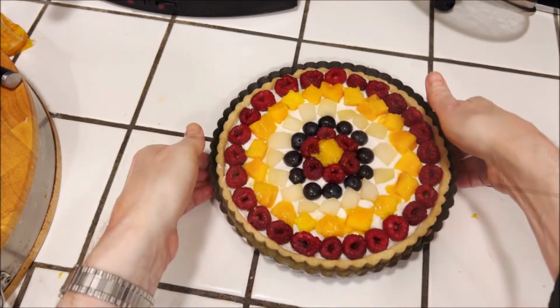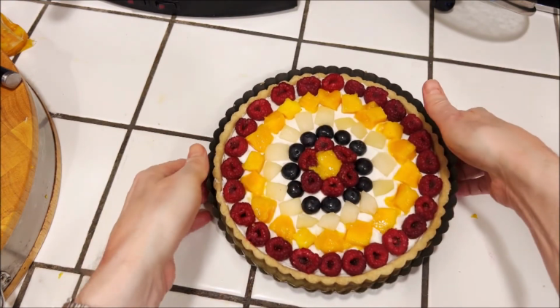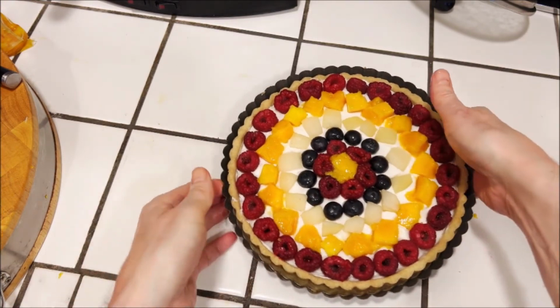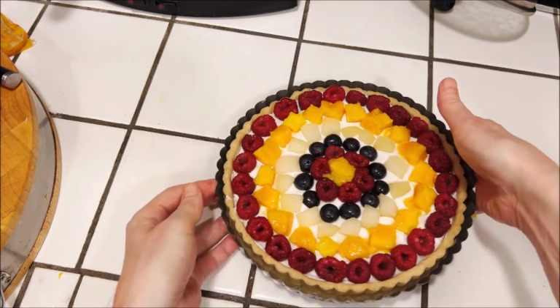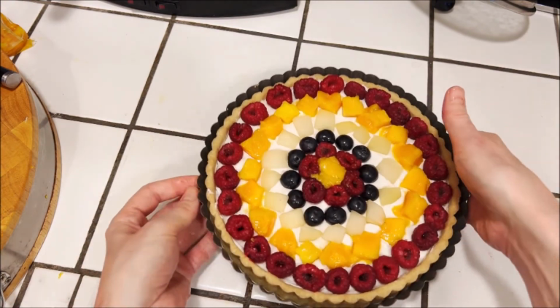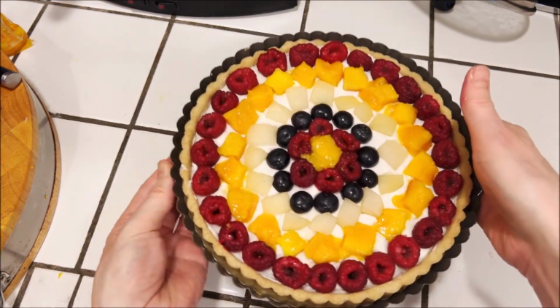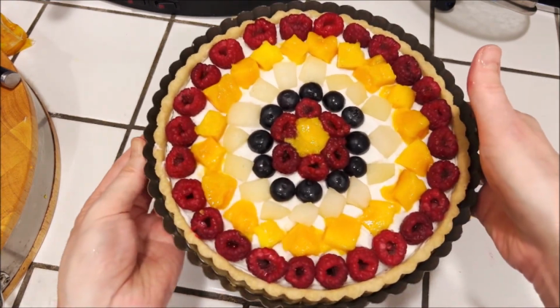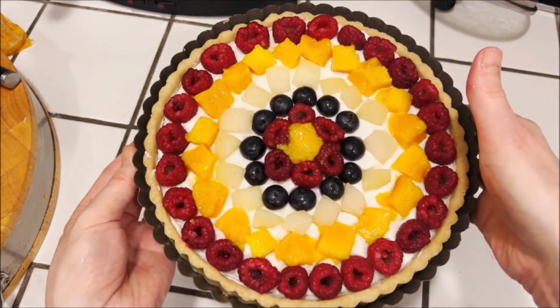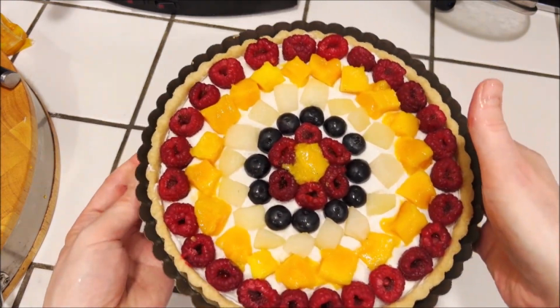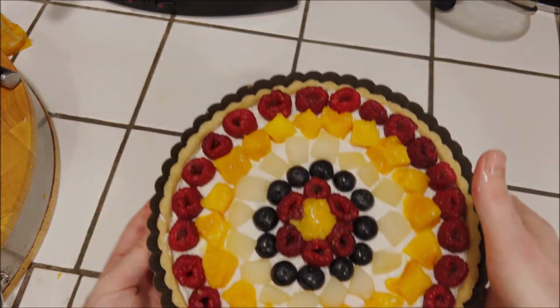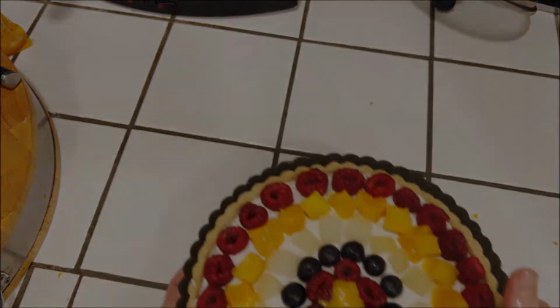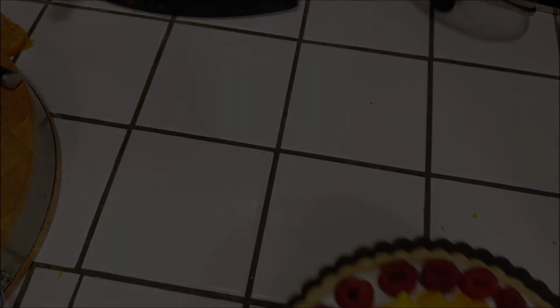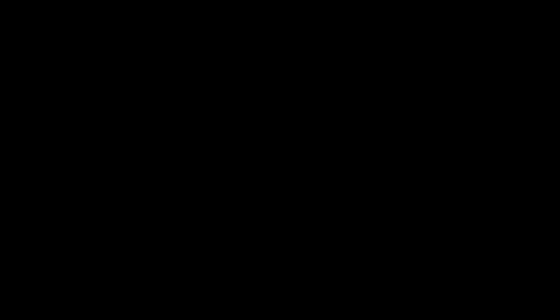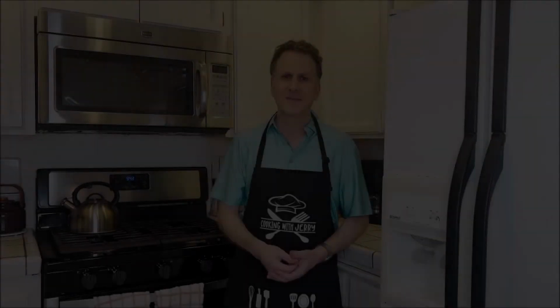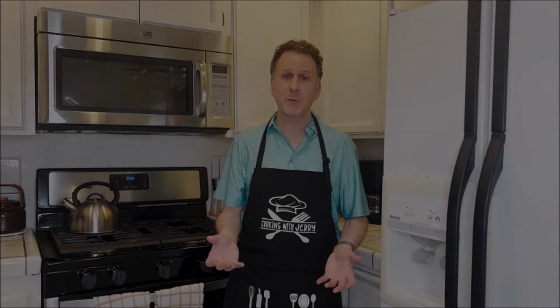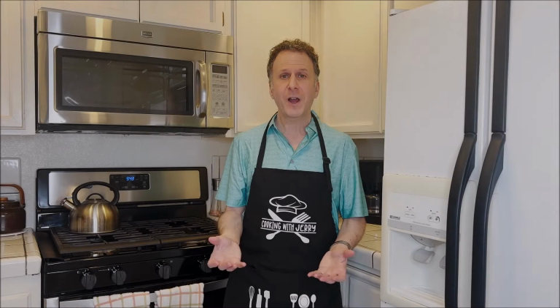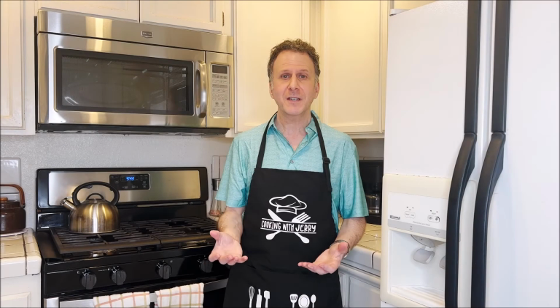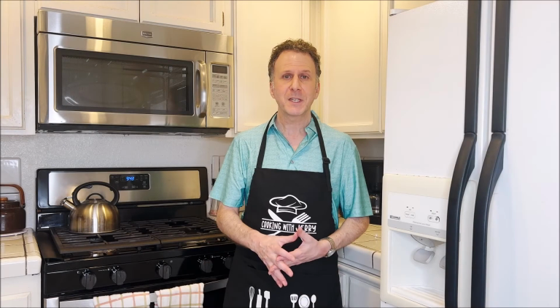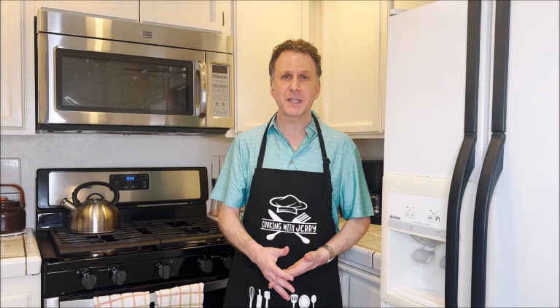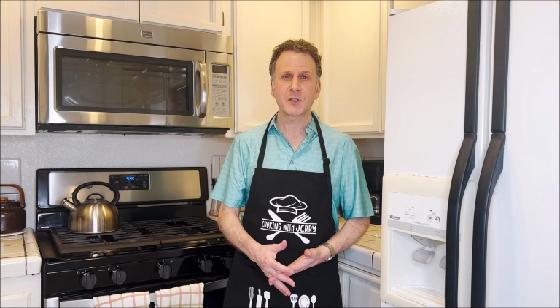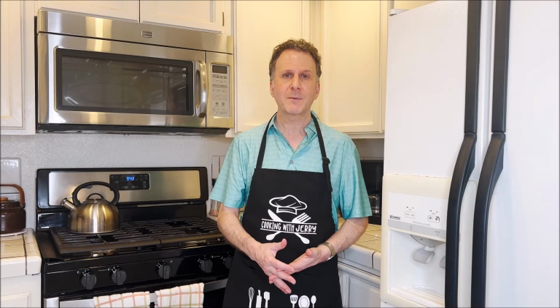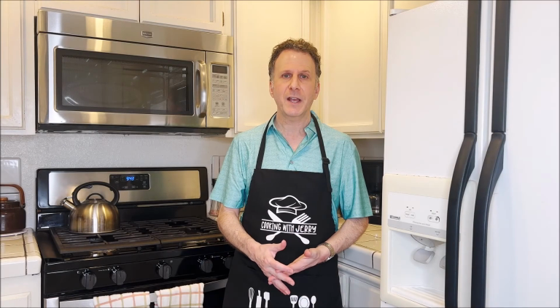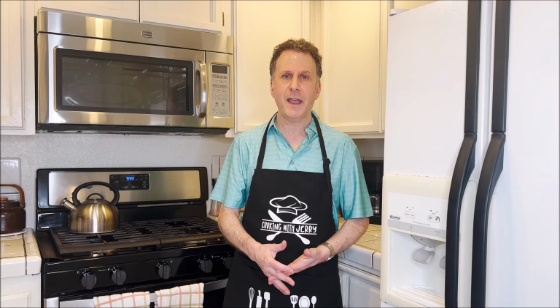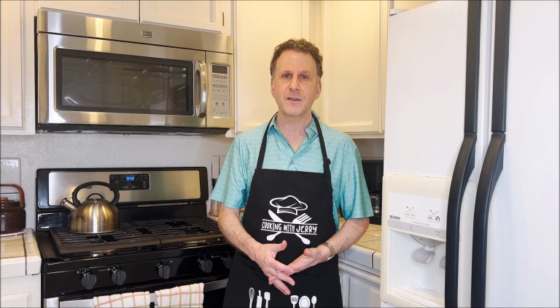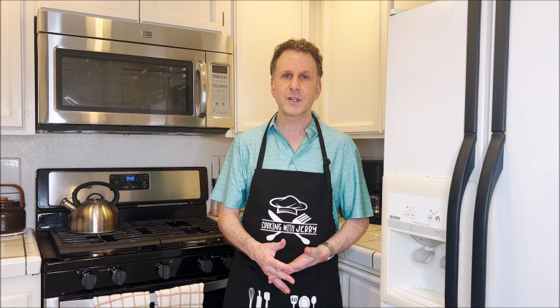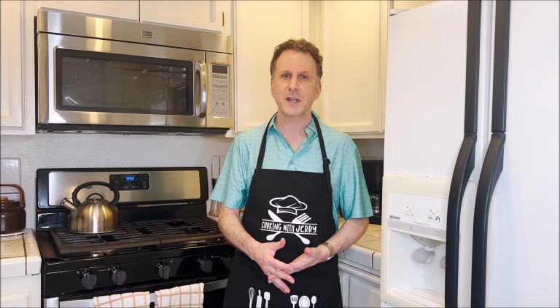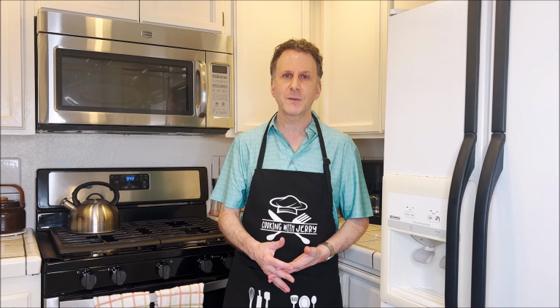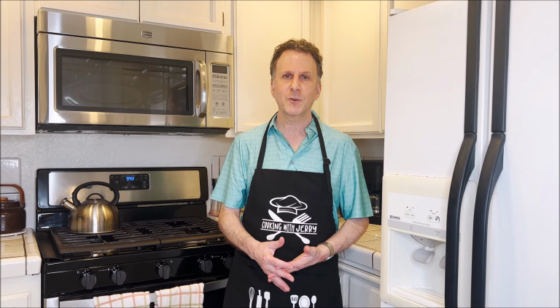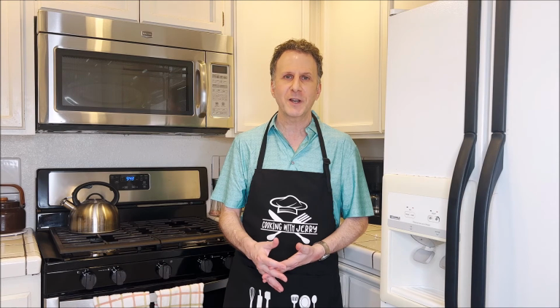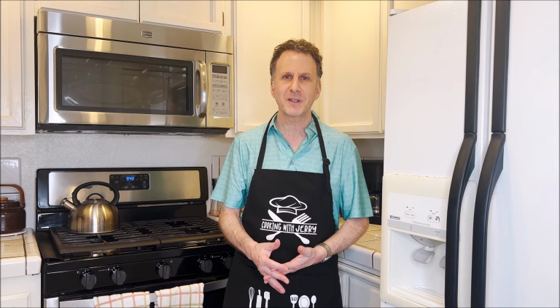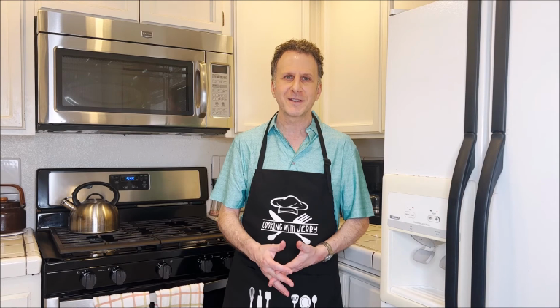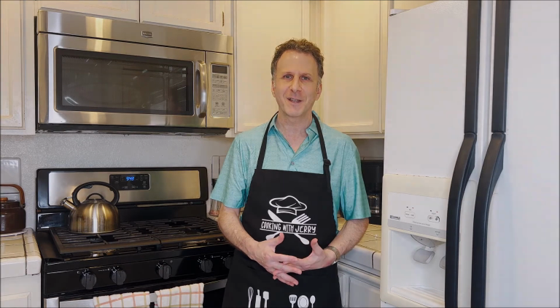Then just chill it until it's set and you're ready to serve it. Thanks everybody for watching — please like and subscribe to the channel, and tune in next time for some more great recipes. See you then!